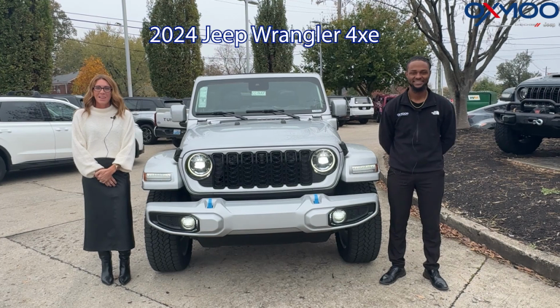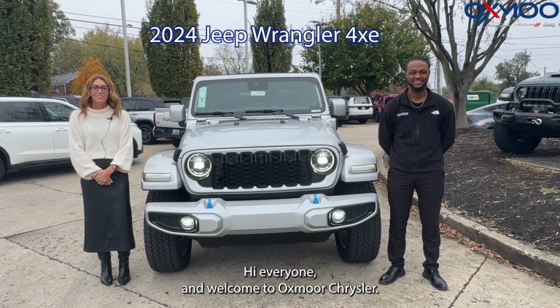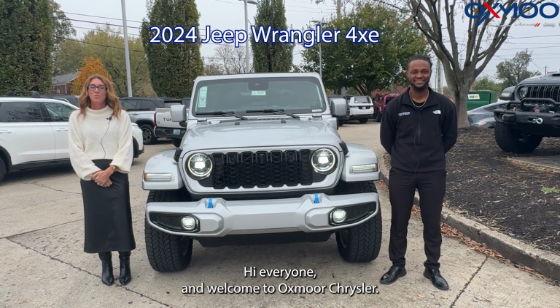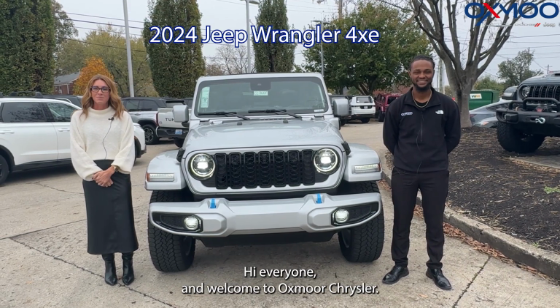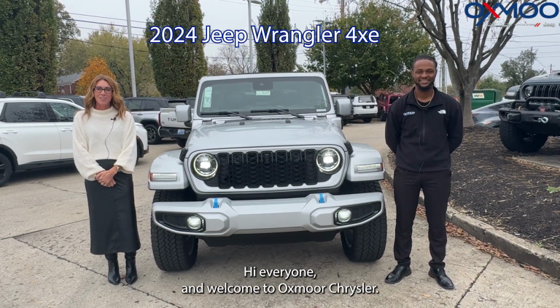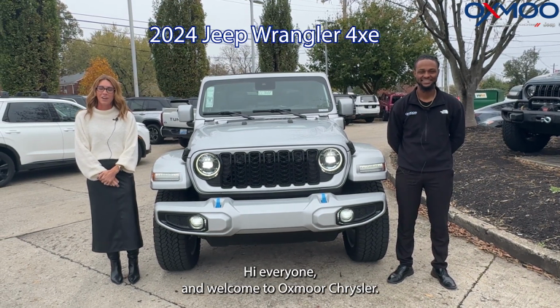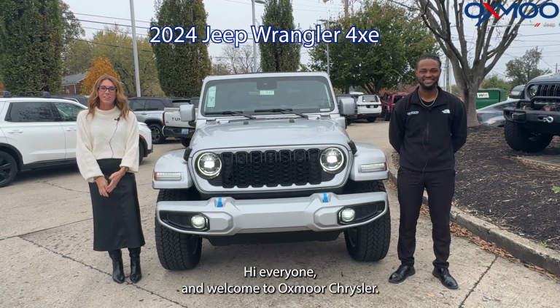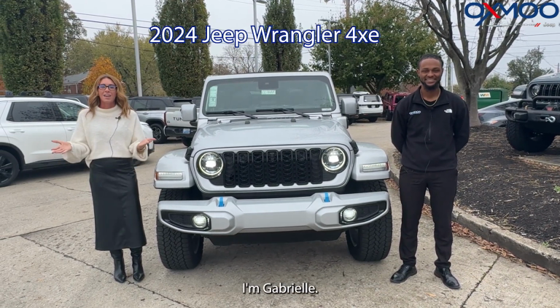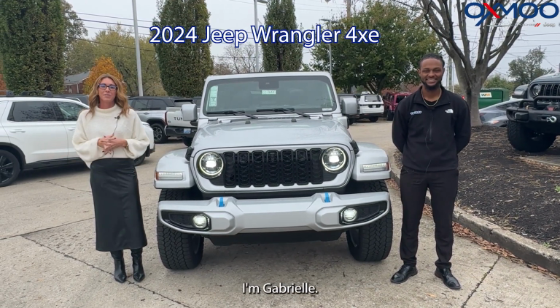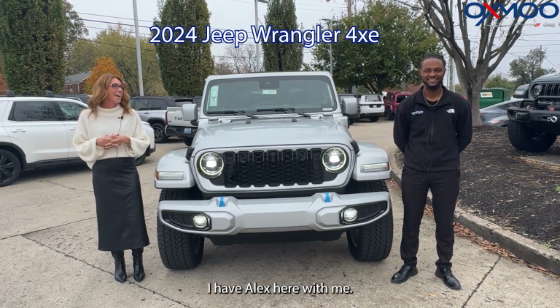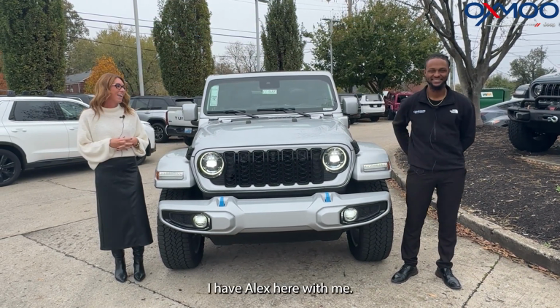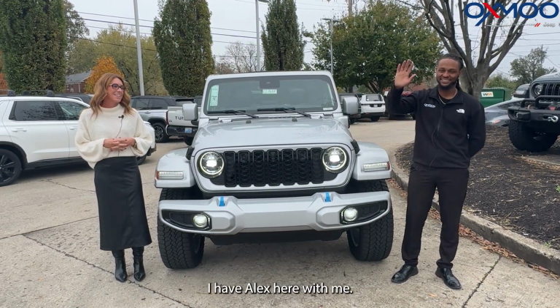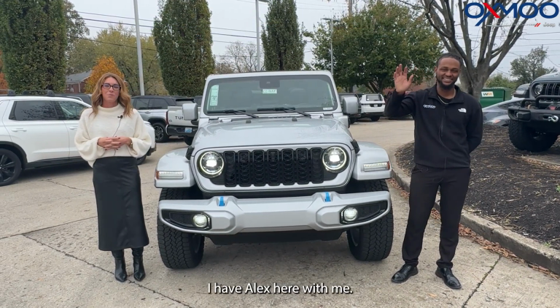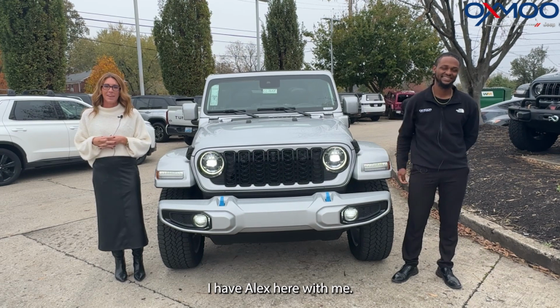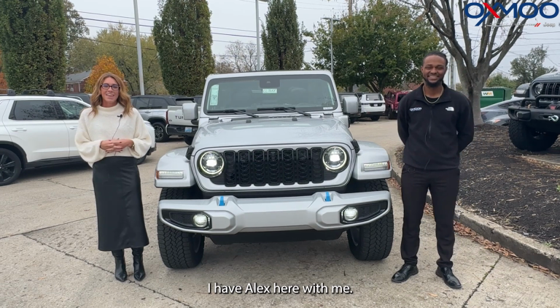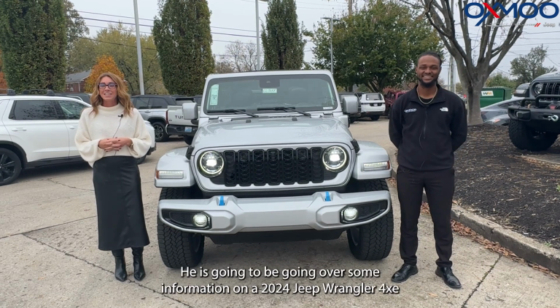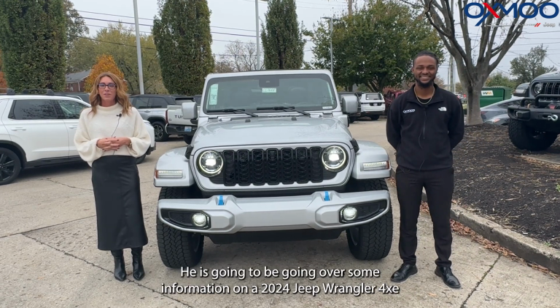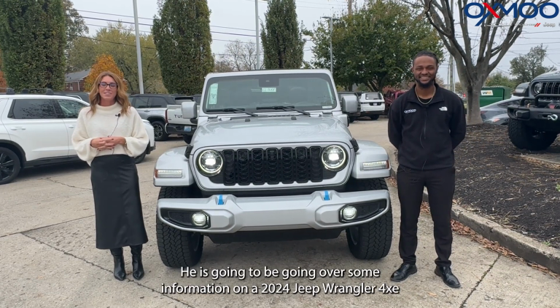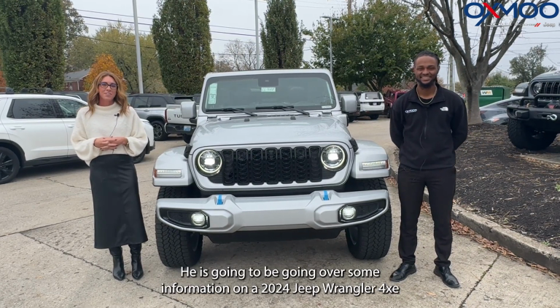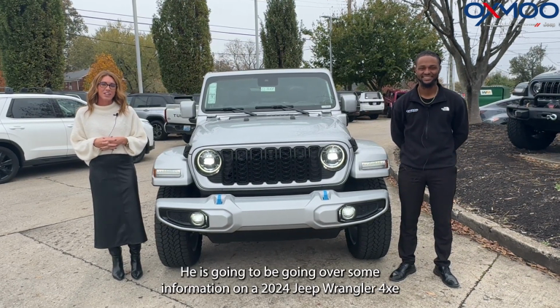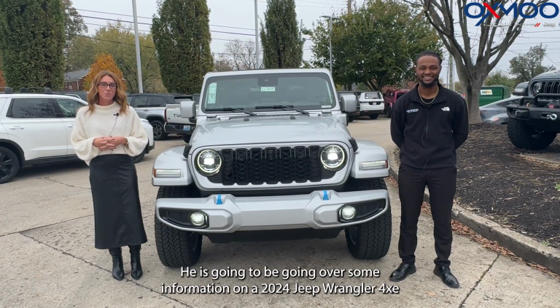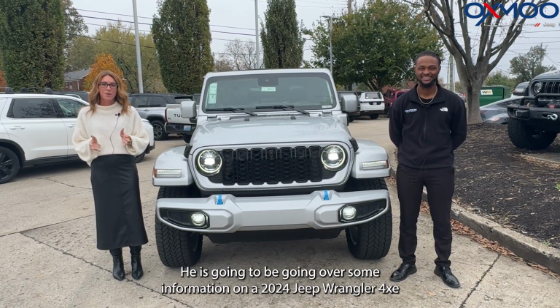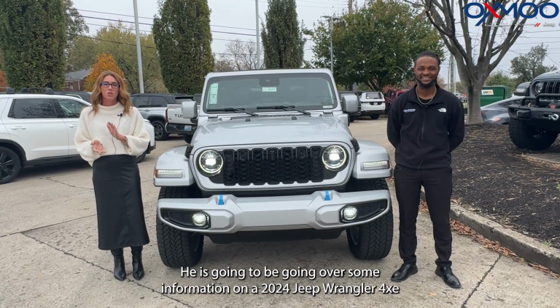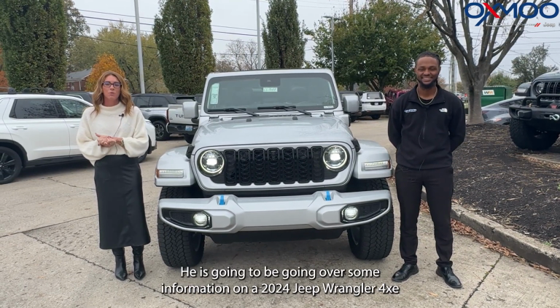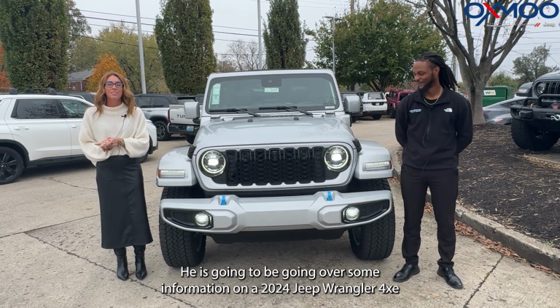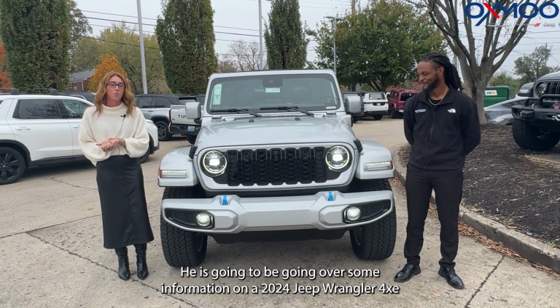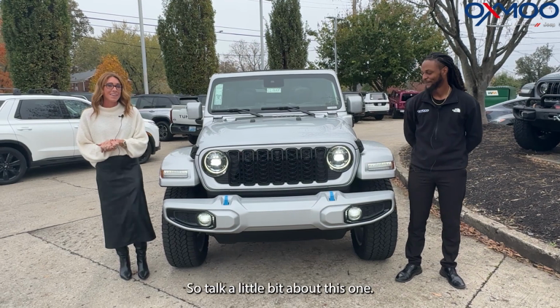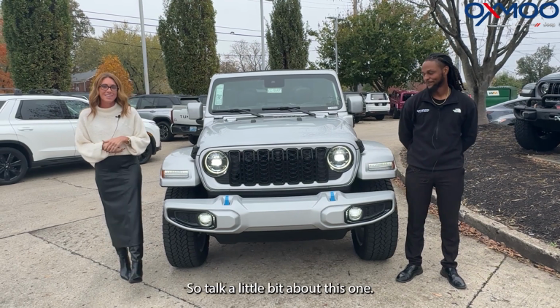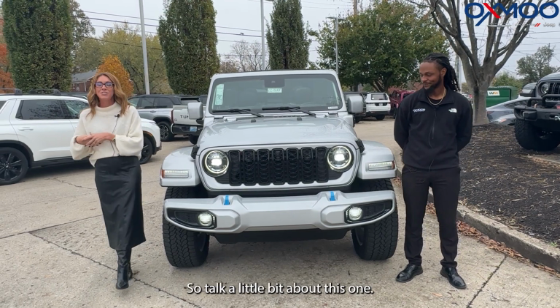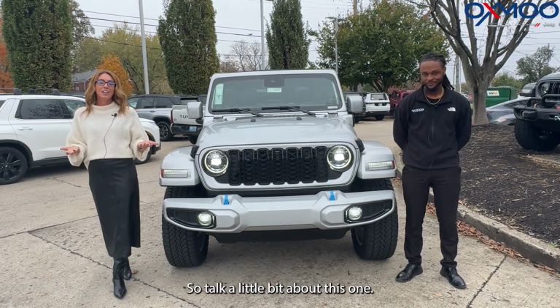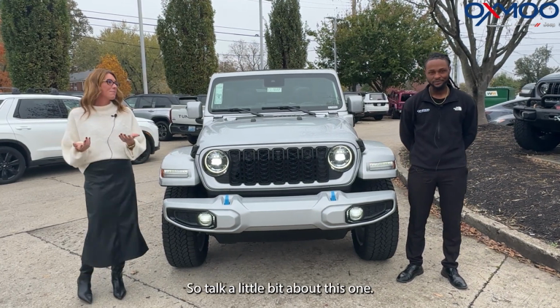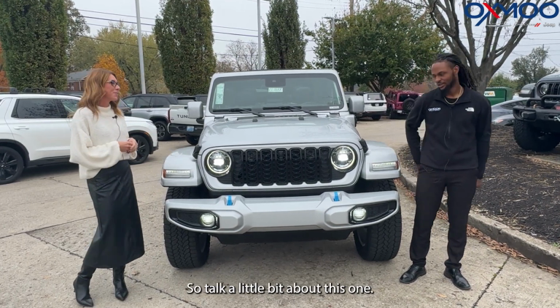Hi everyone, welcome to Oxmark Chrysler. I'm Gabrielle. I have Alex here with me. He is going to be going over some information on a 2024 Jeep Wrangler 4xe, so talk a little bit about this one.